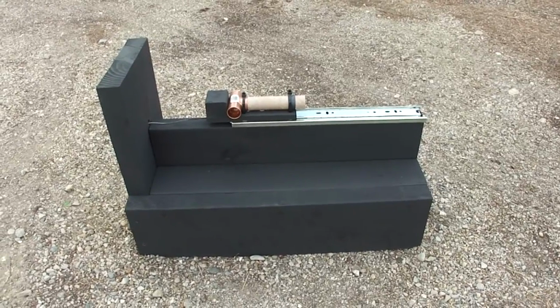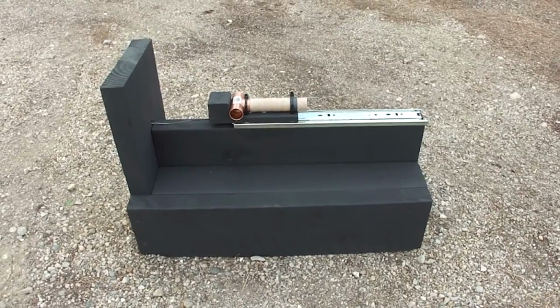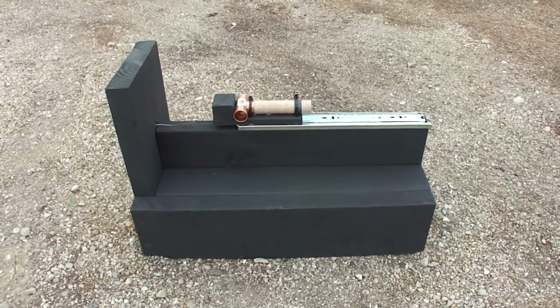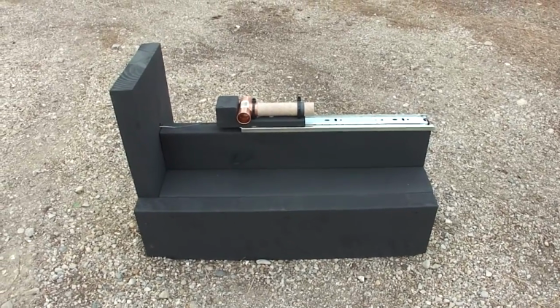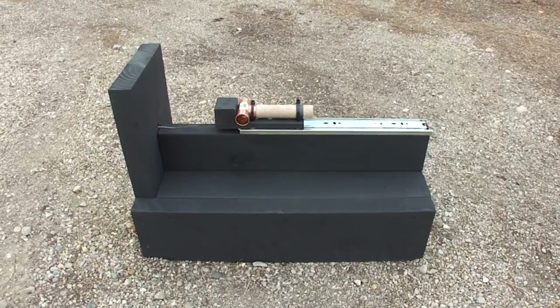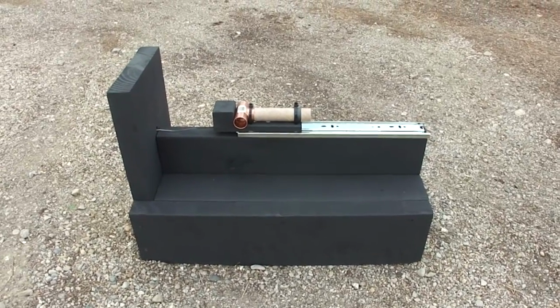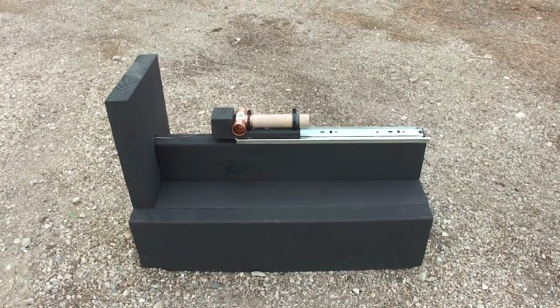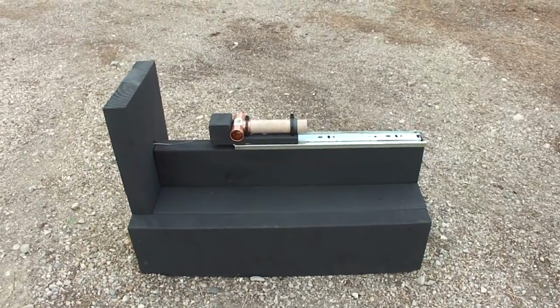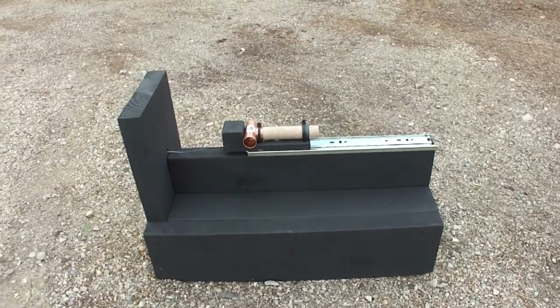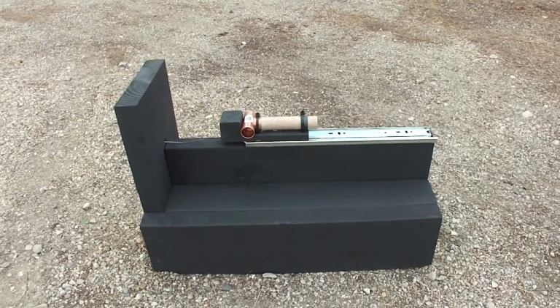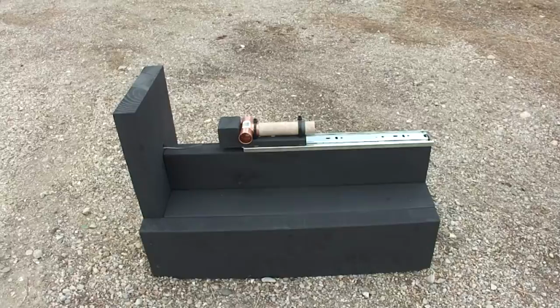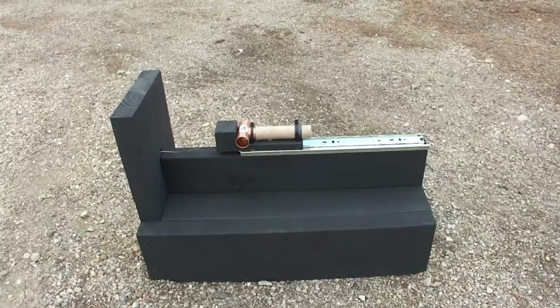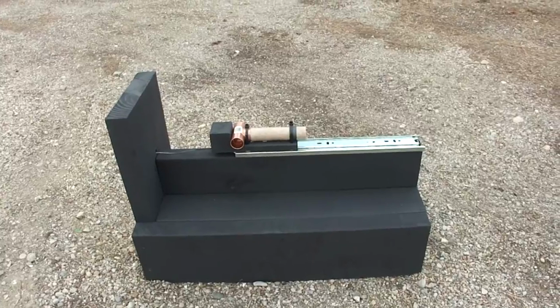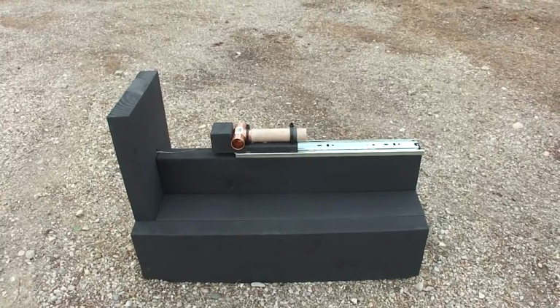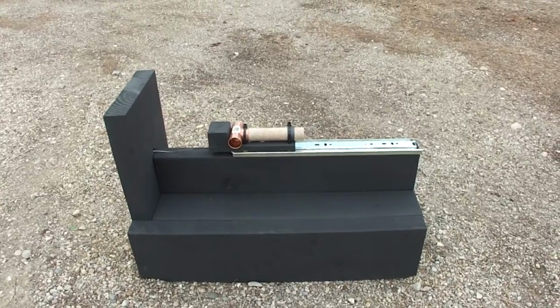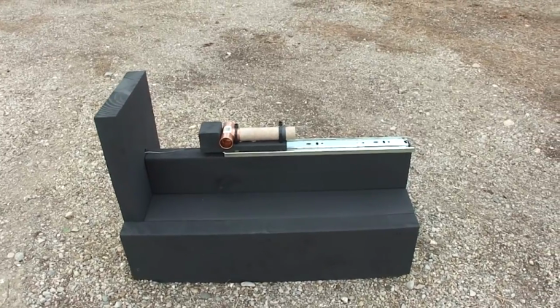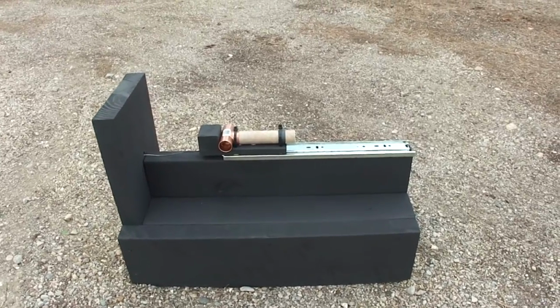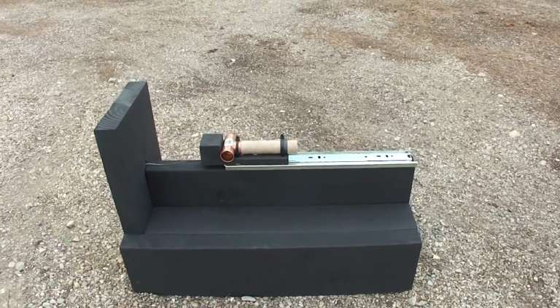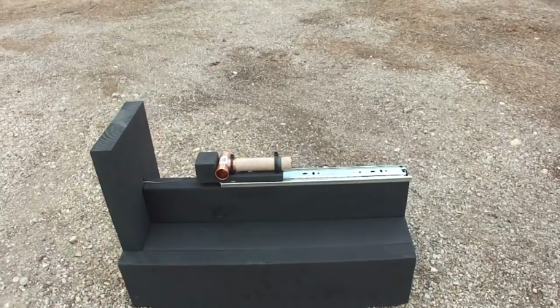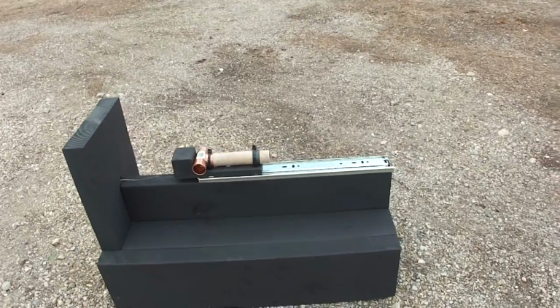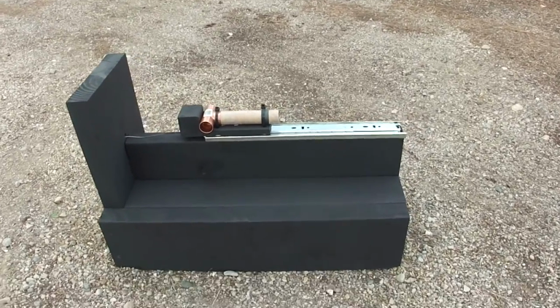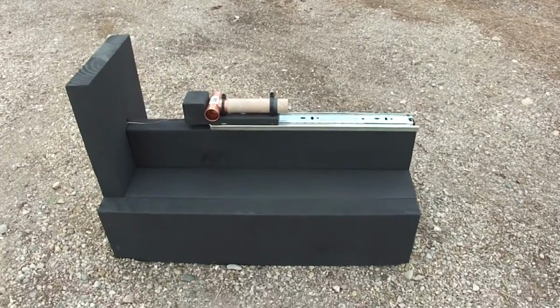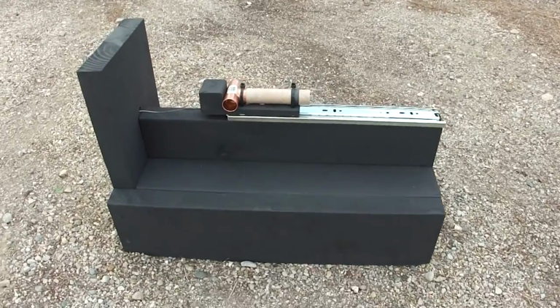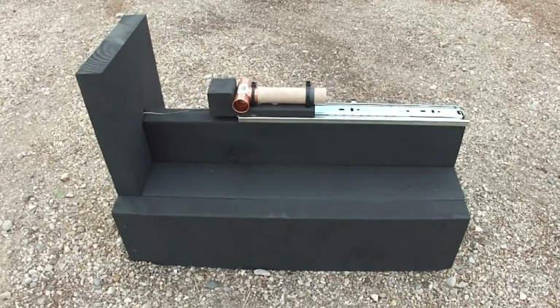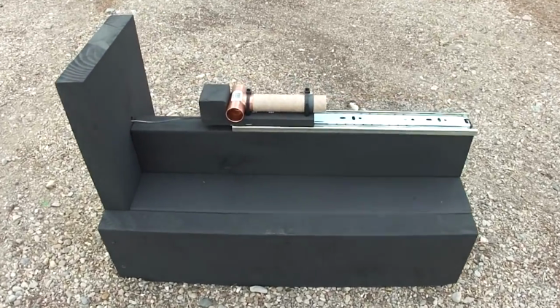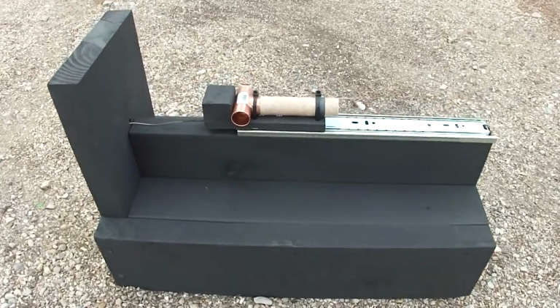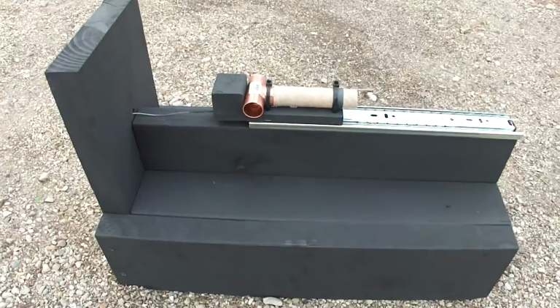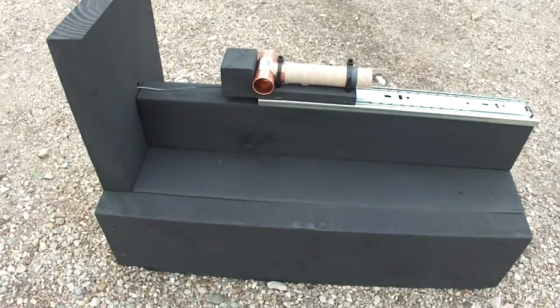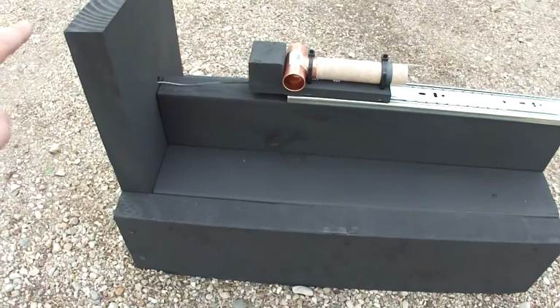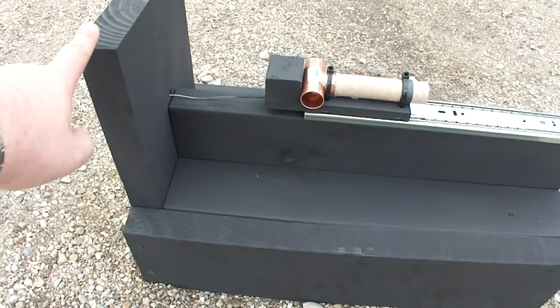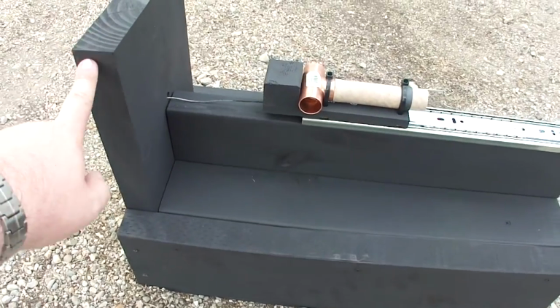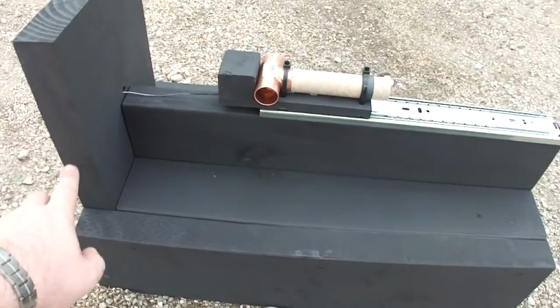This is the Shepard Test Stand Prototype 1 Mechanical System Overview. What we have here is a physical structure to hold the motor under test.